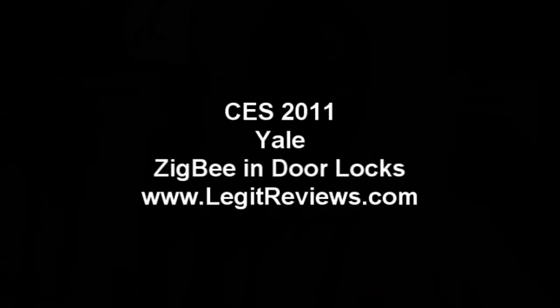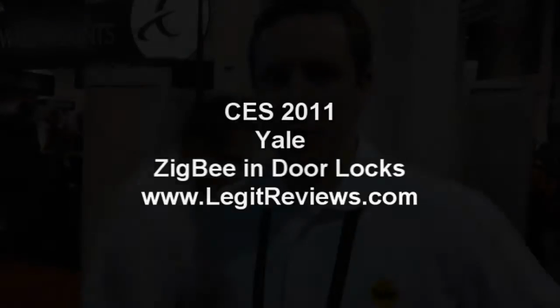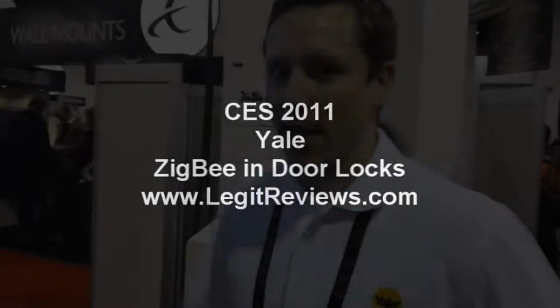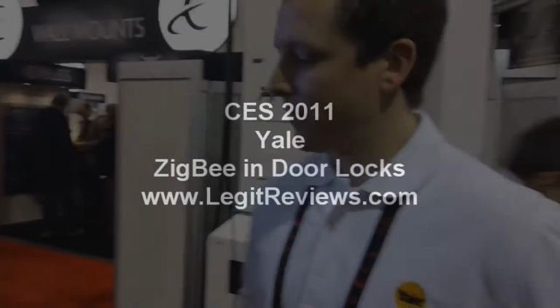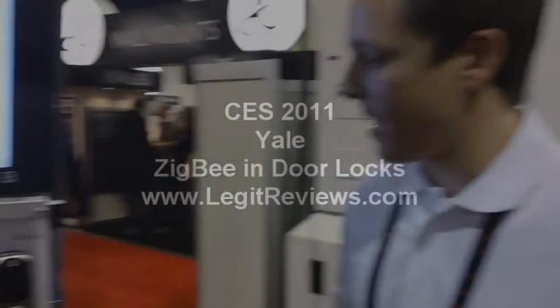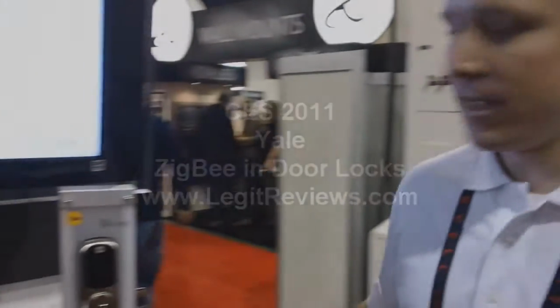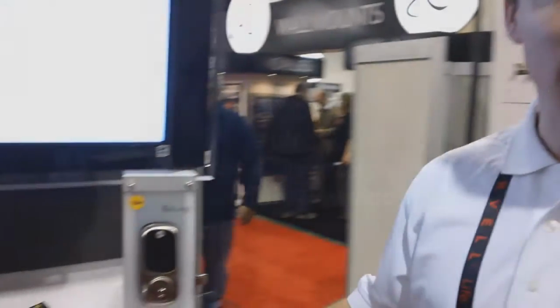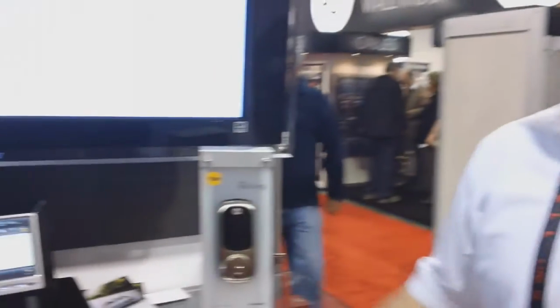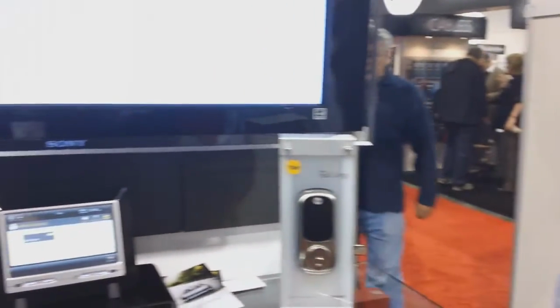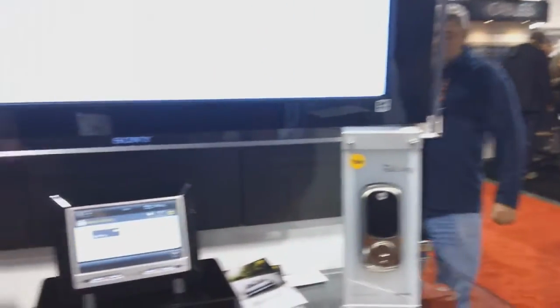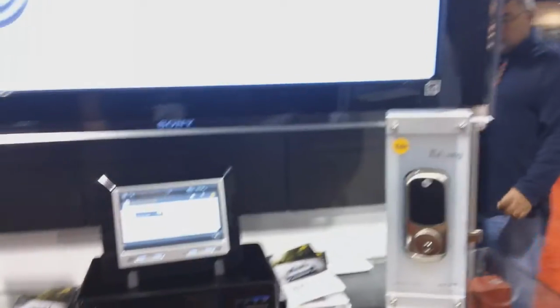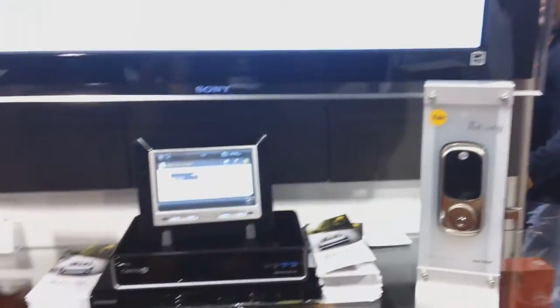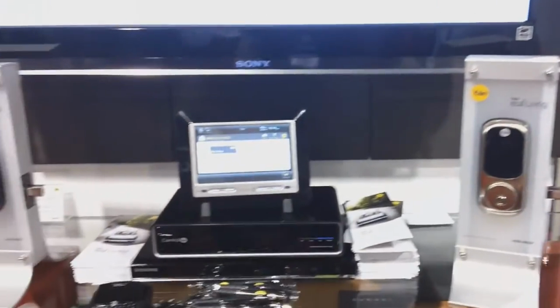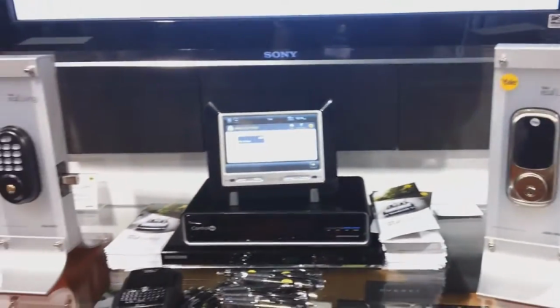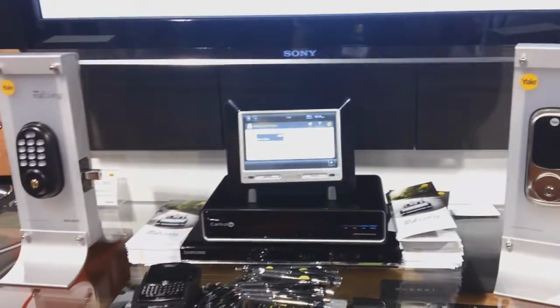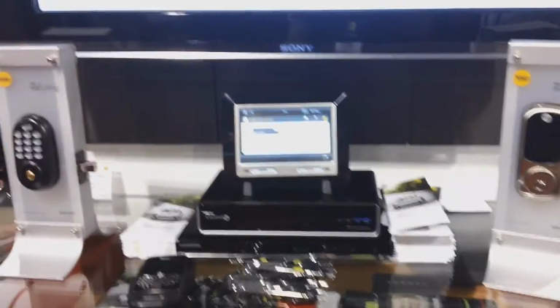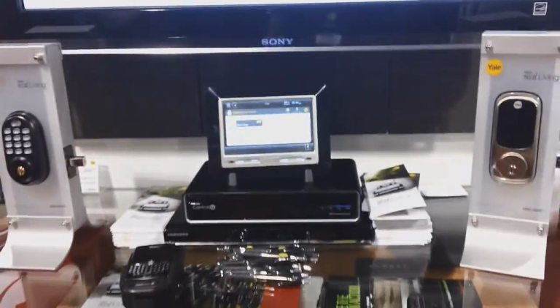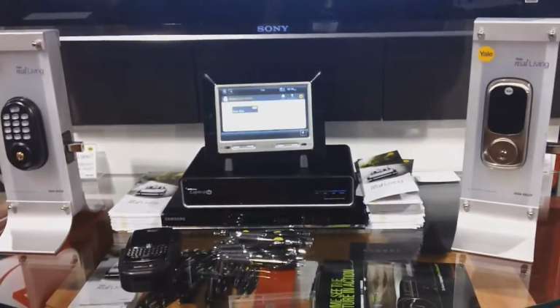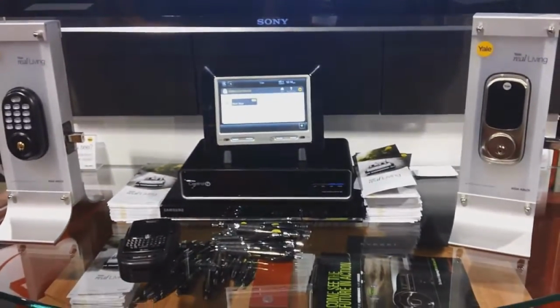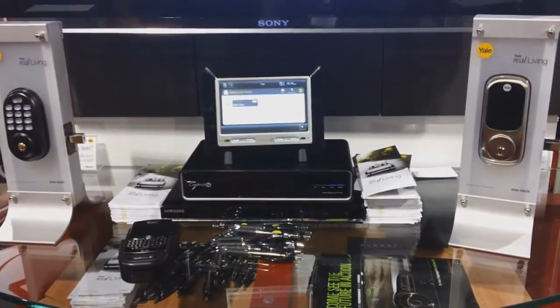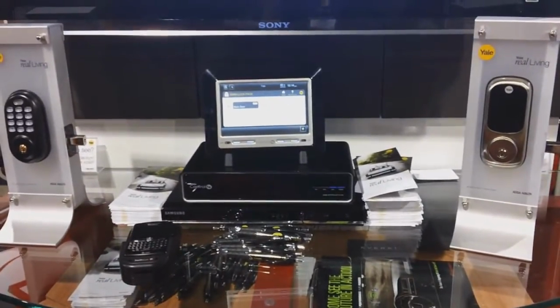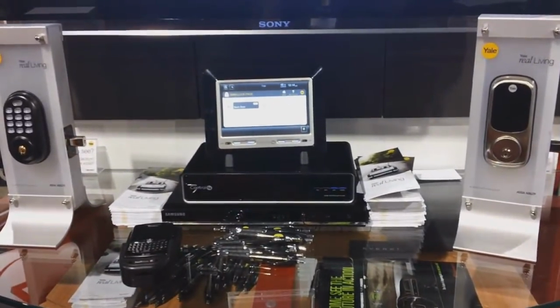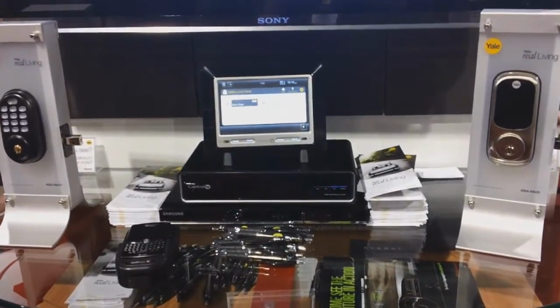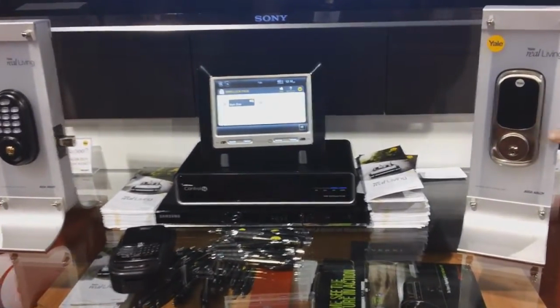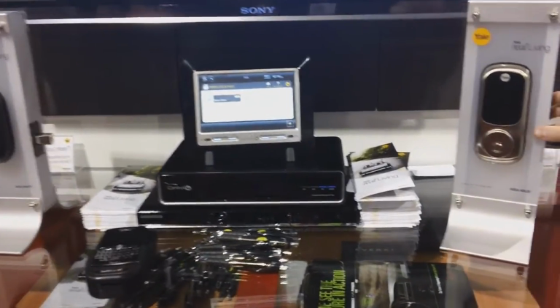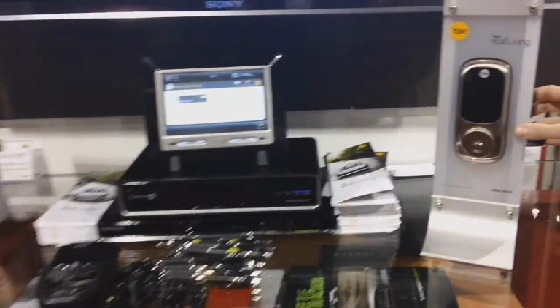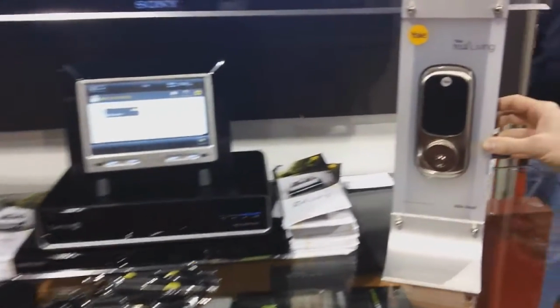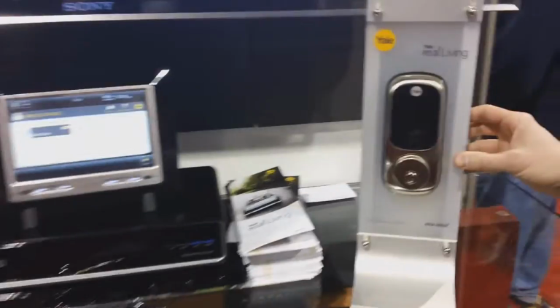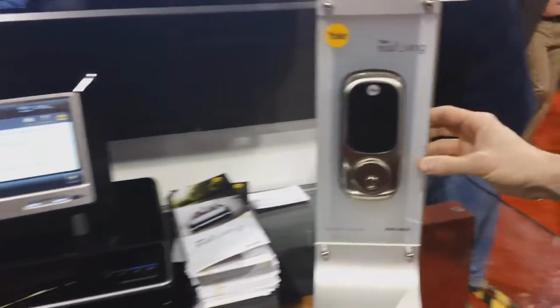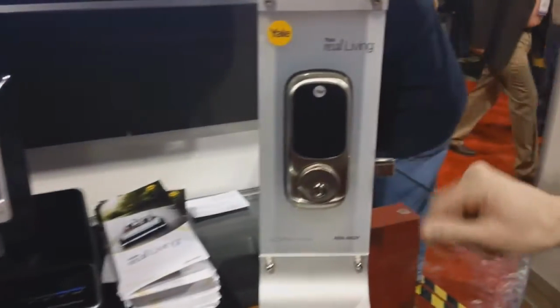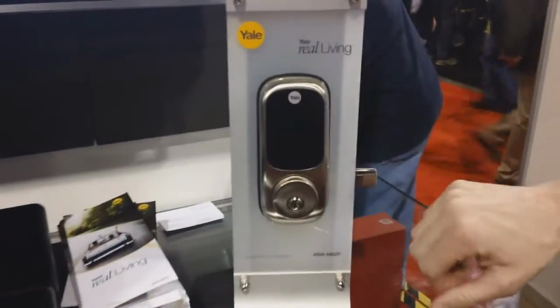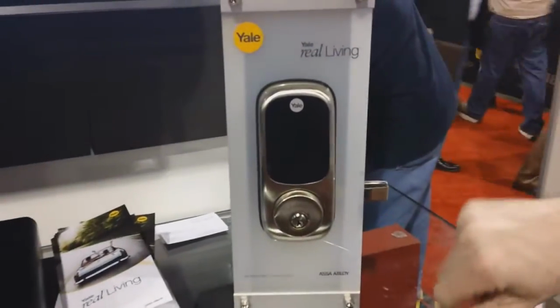Hi, so at Yale we've designed a couple of door locks from the ground up for the home control markets. What we're showing today is a couple of locks that have been integrated into the Control 4 system.